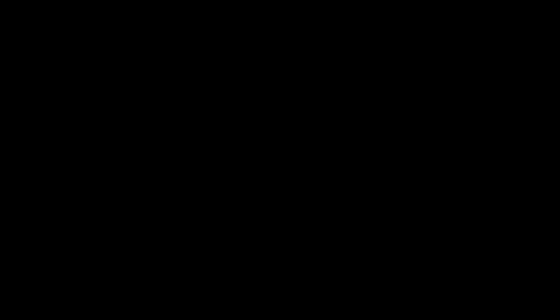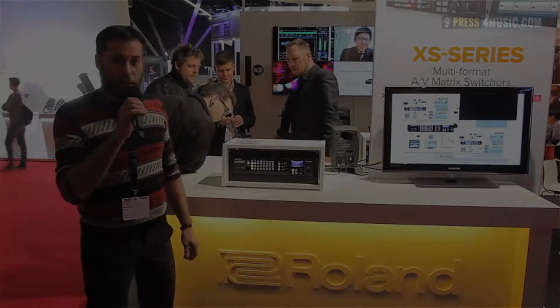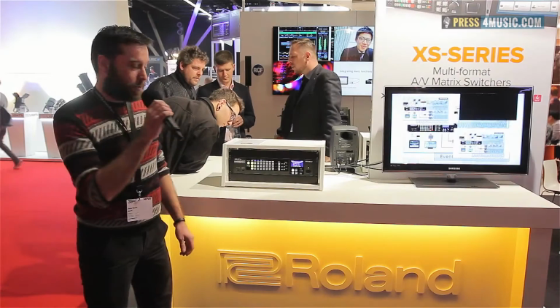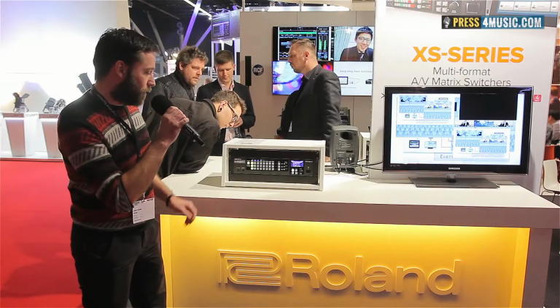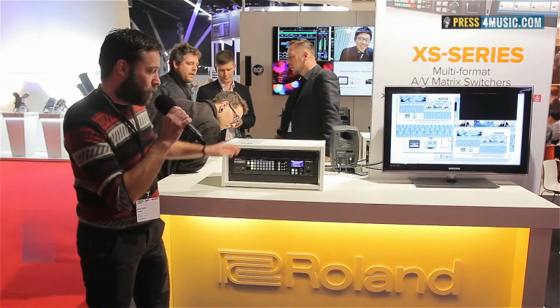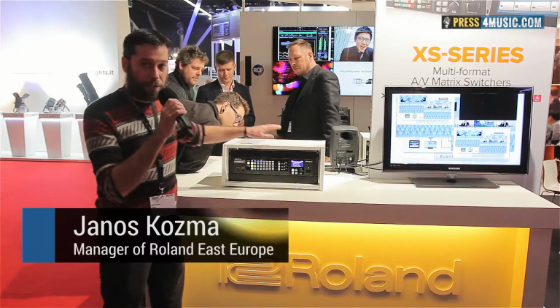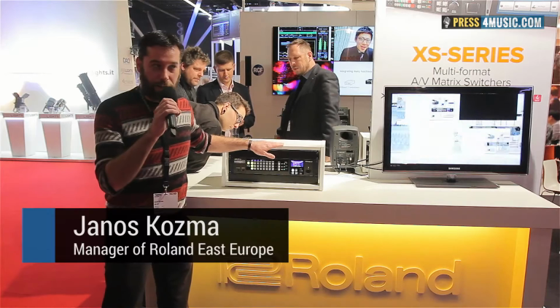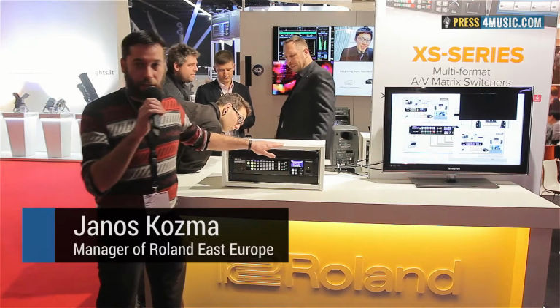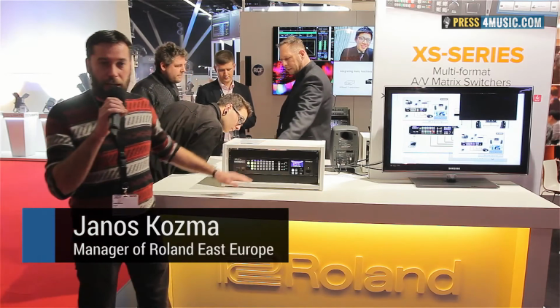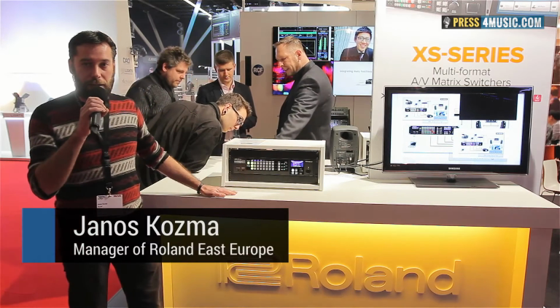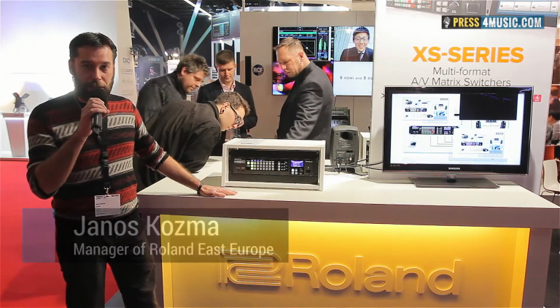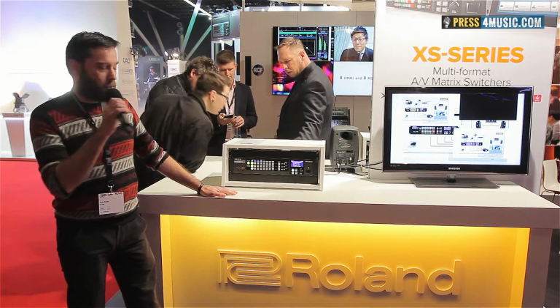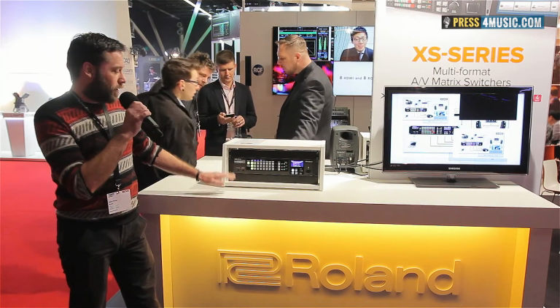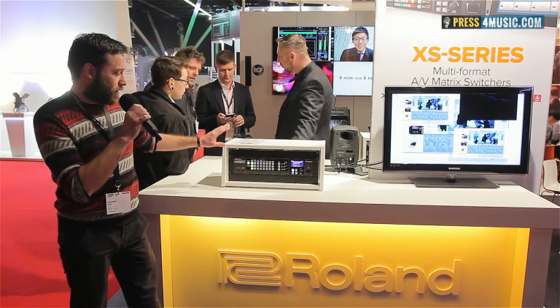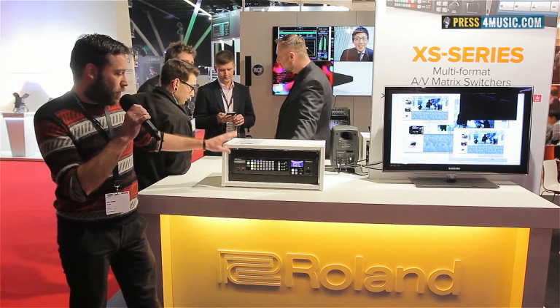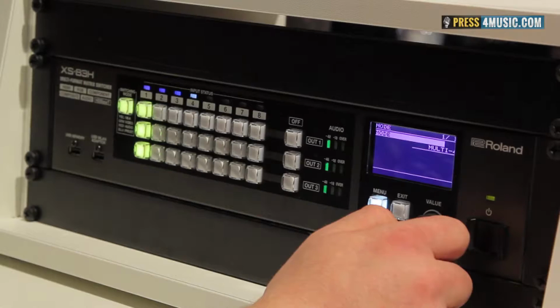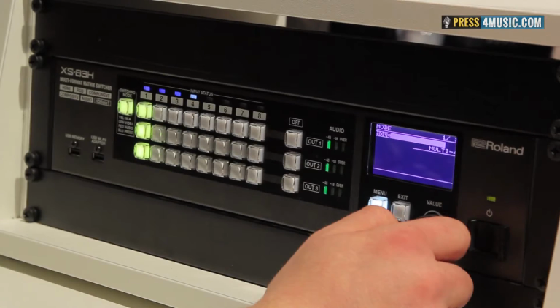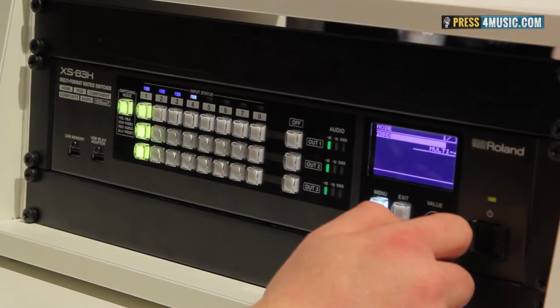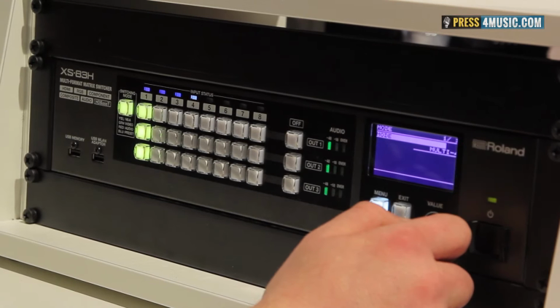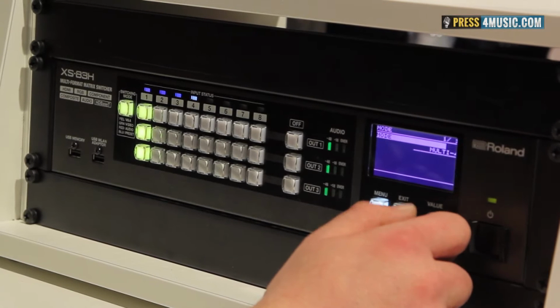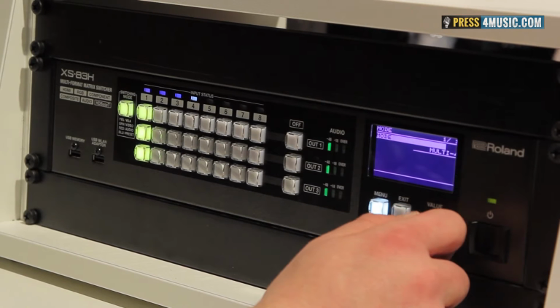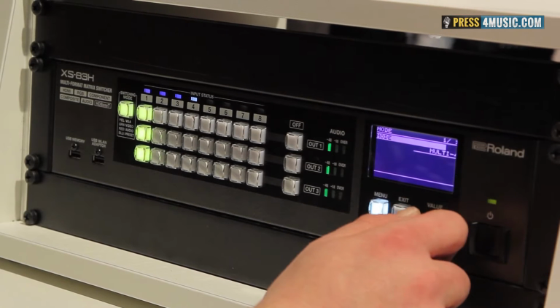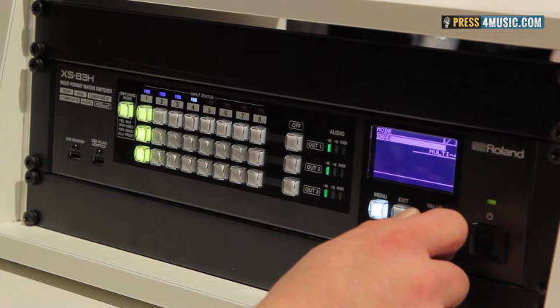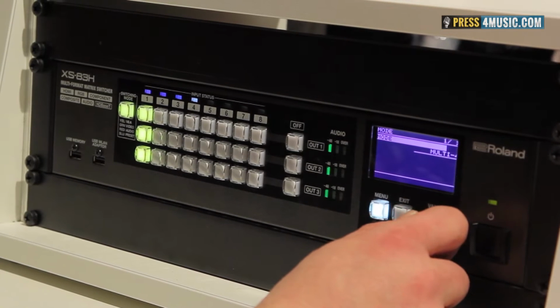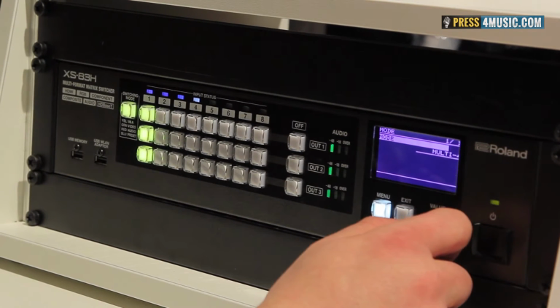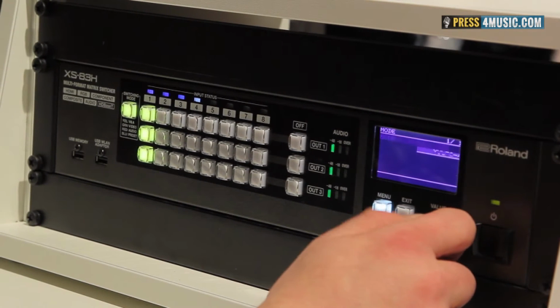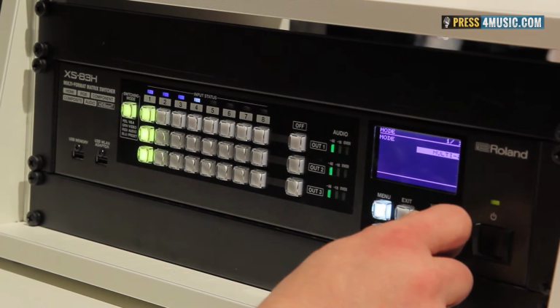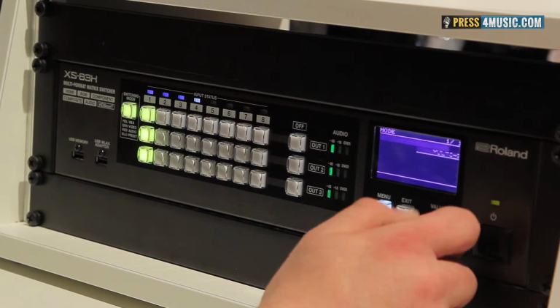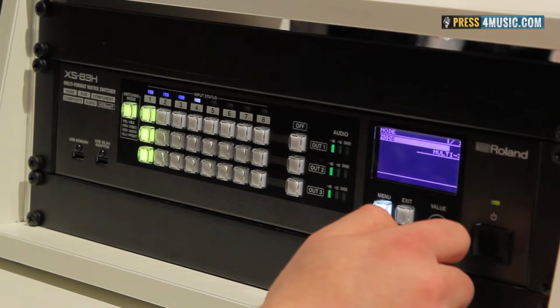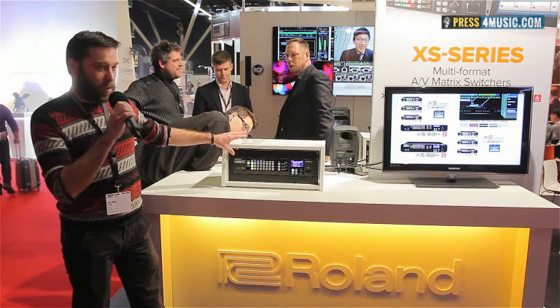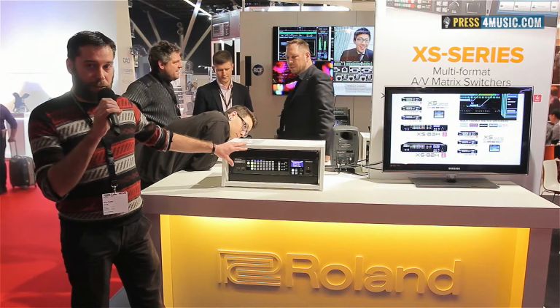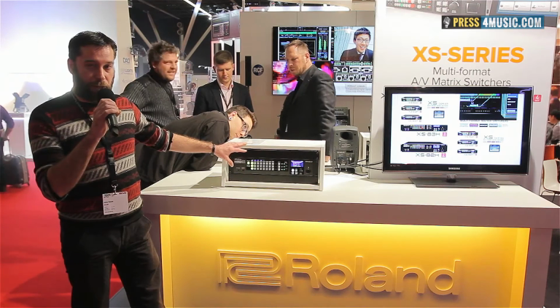We are proud to introduce our new series. It's called the XS series. This is a multi-format AV matrix switcher. We have a lineup with three models: 18 by 2 out,